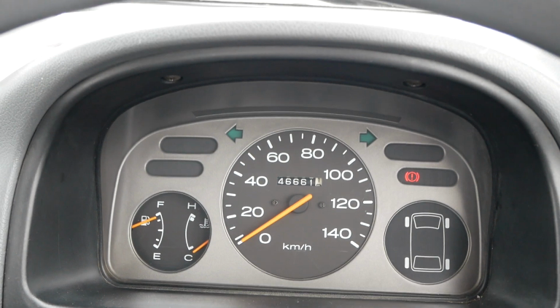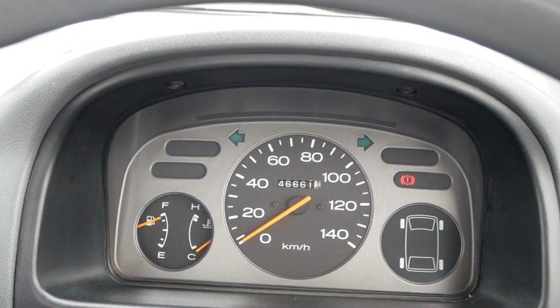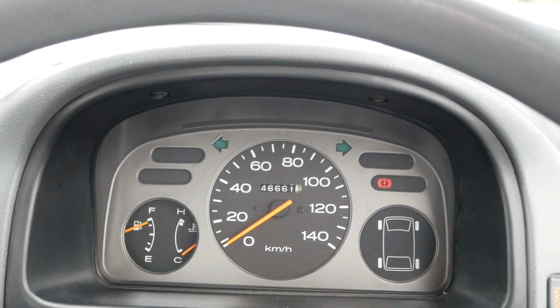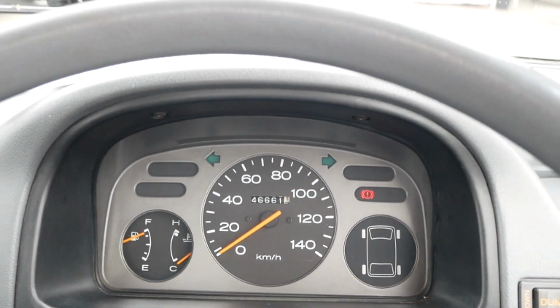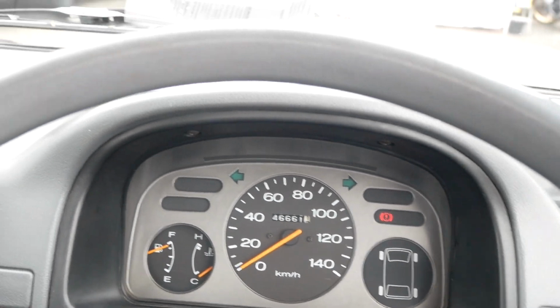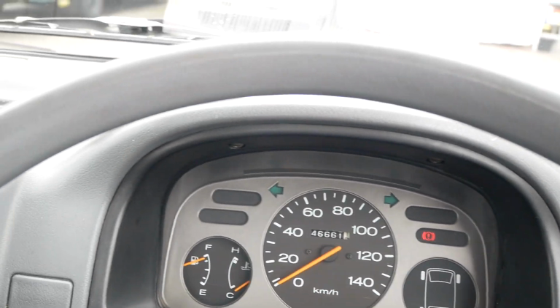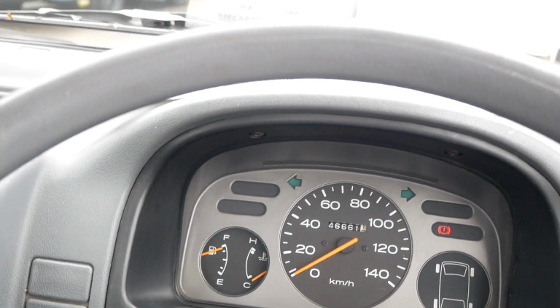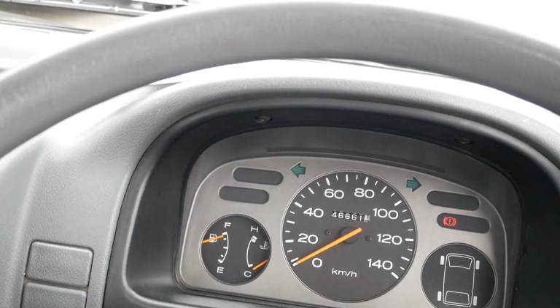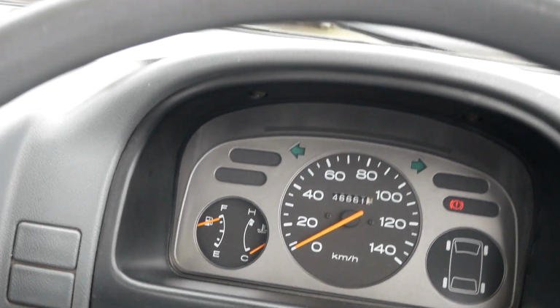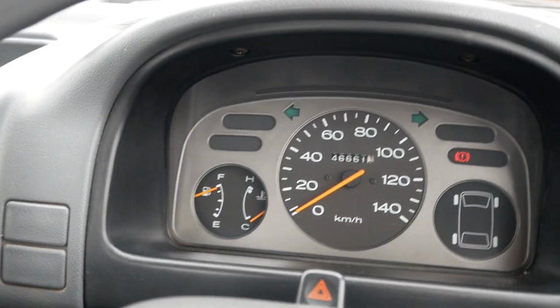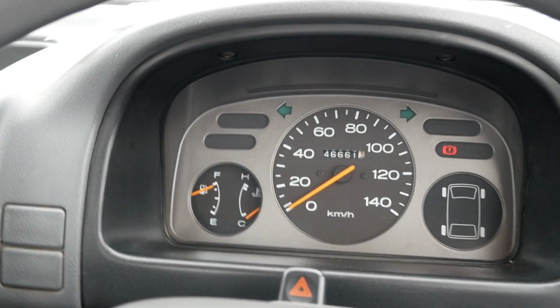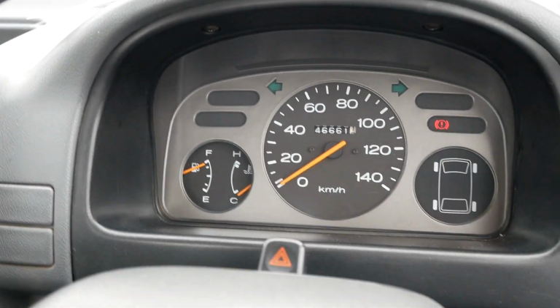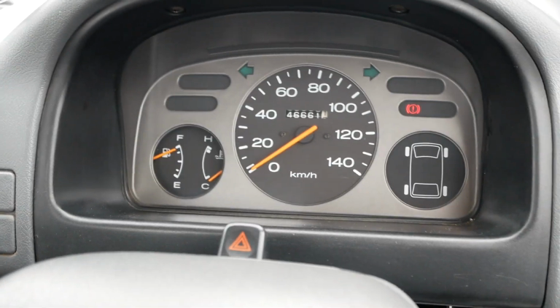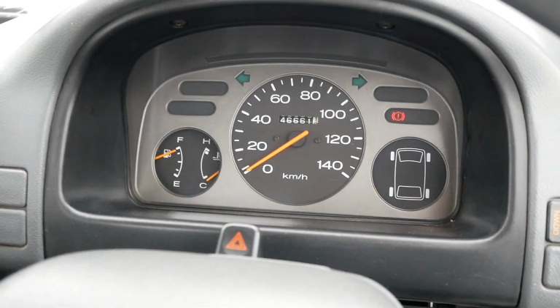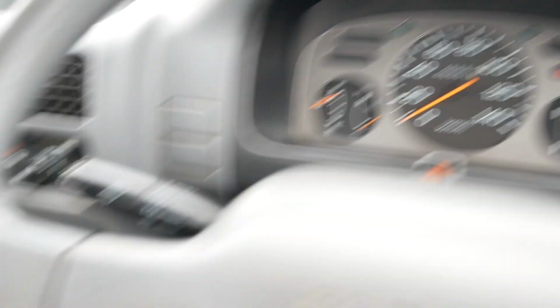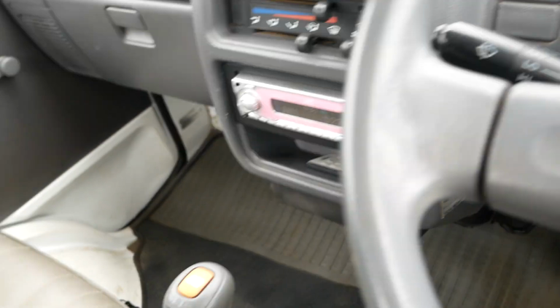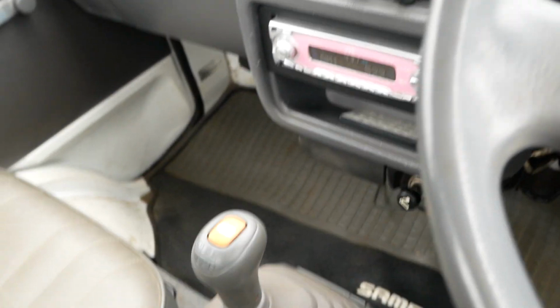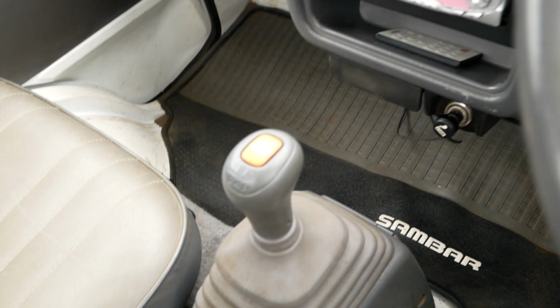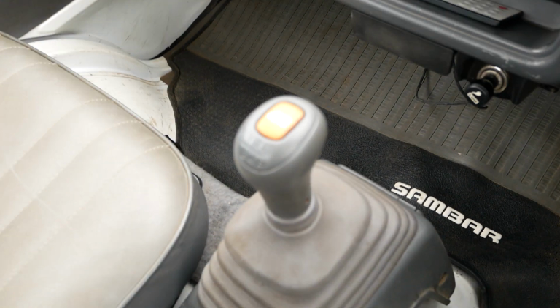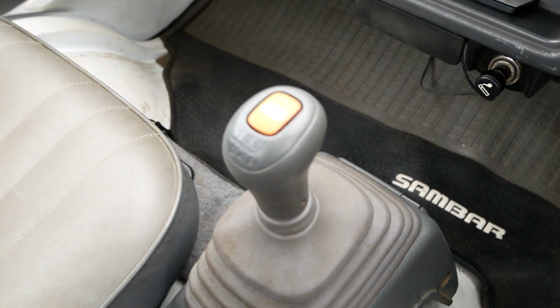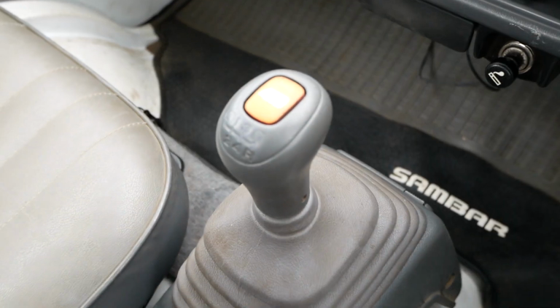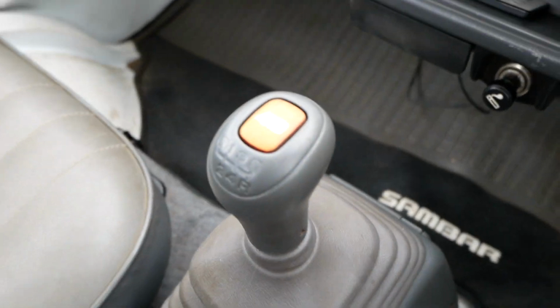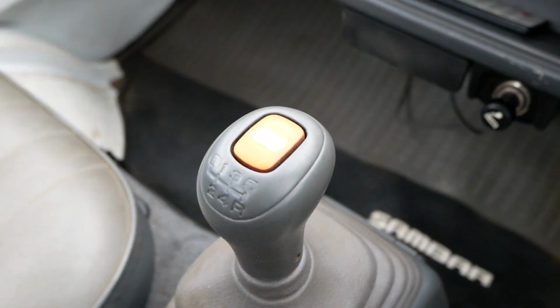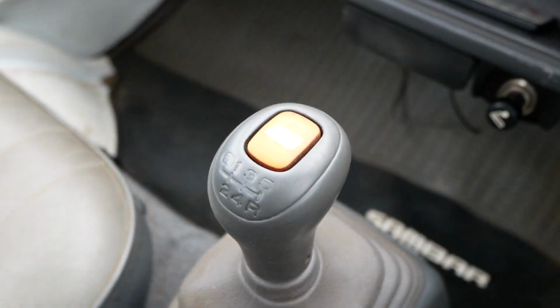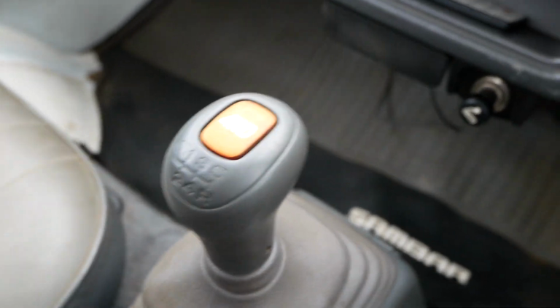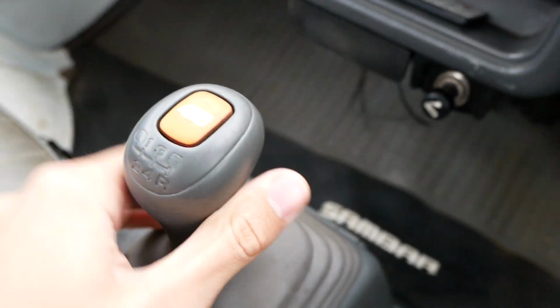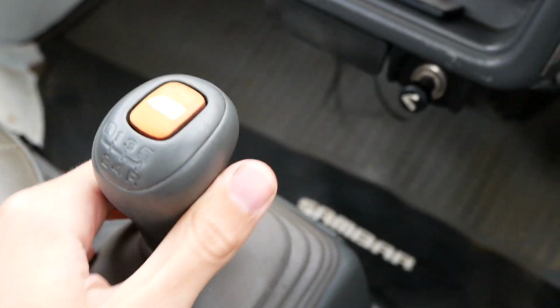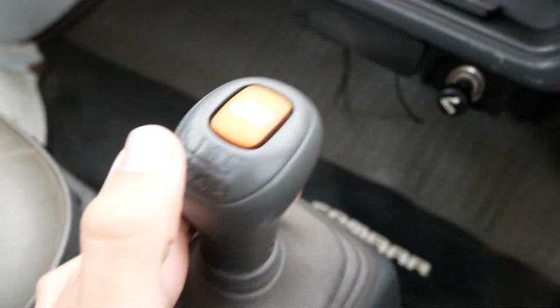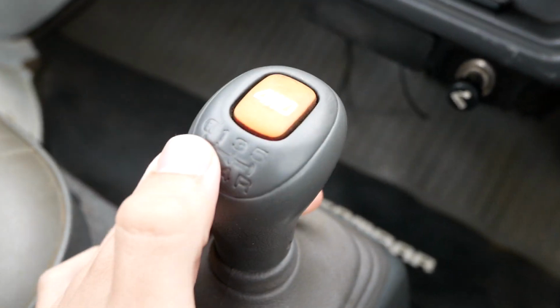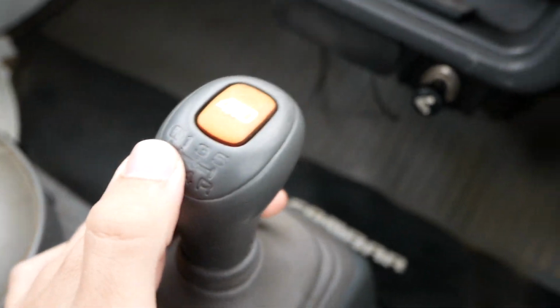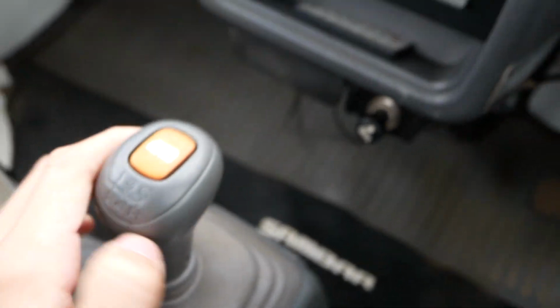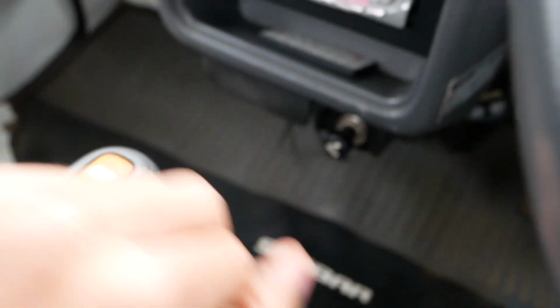Starts right up as it should. Sounds like every other Sambar I've worked with. It's a five-speed manual and it does have the extra low gear.